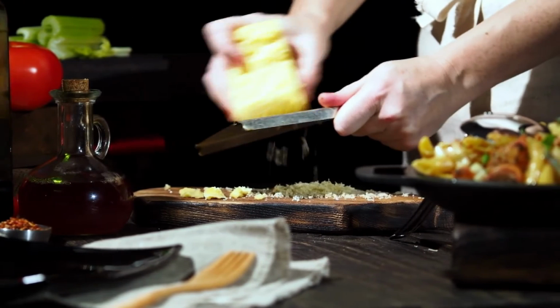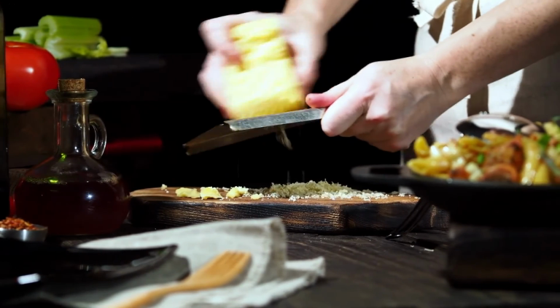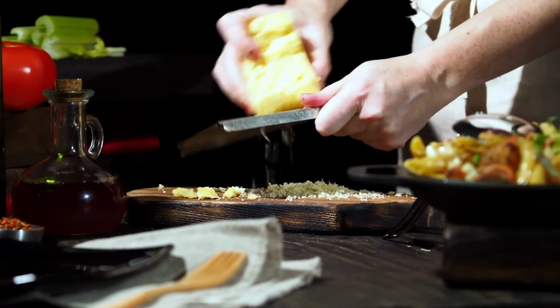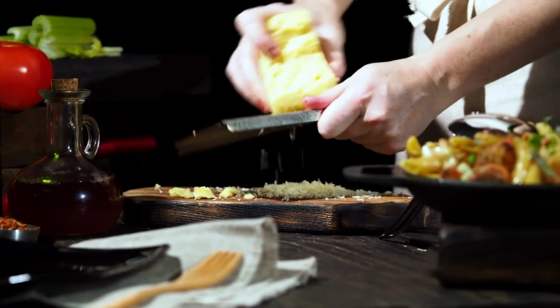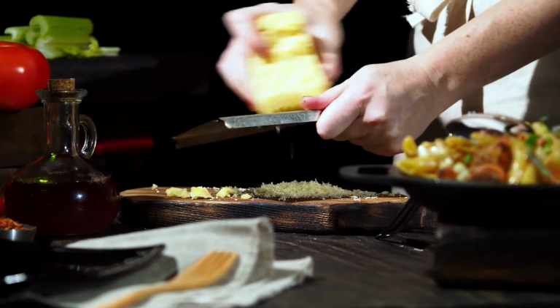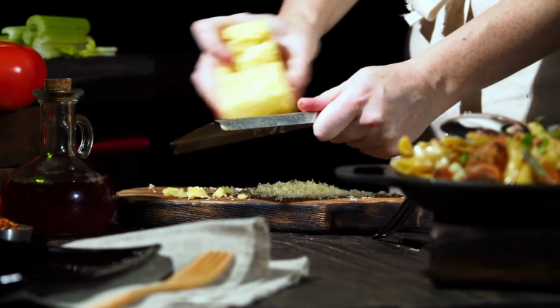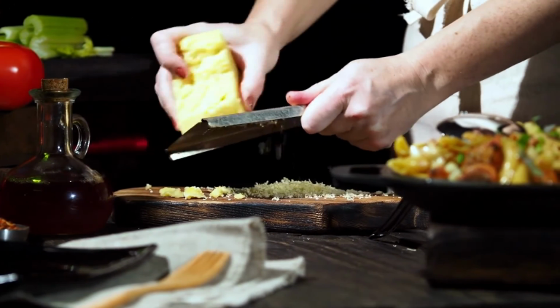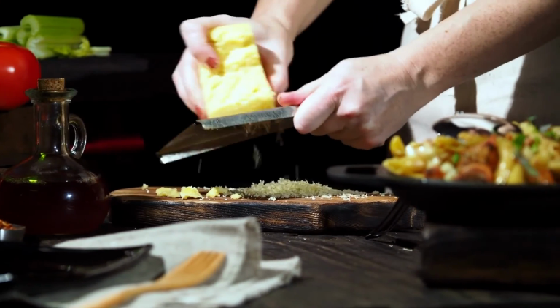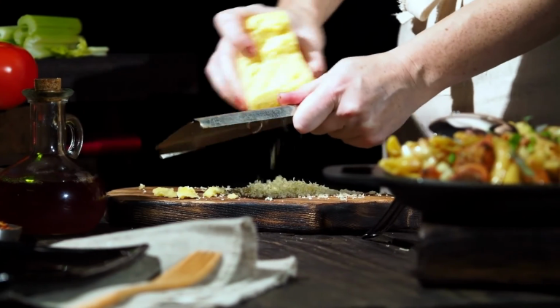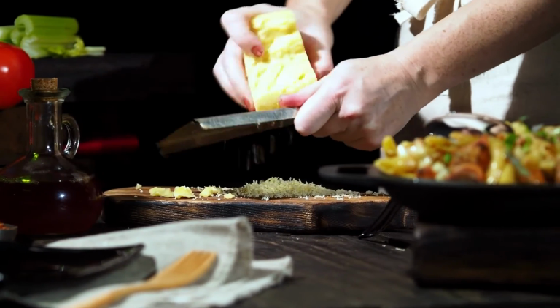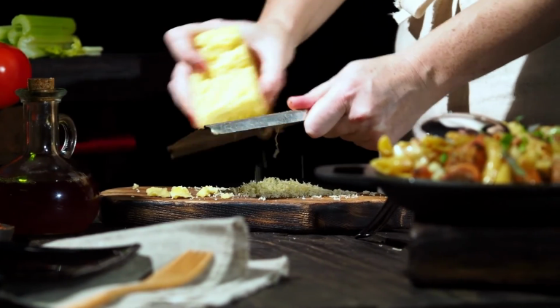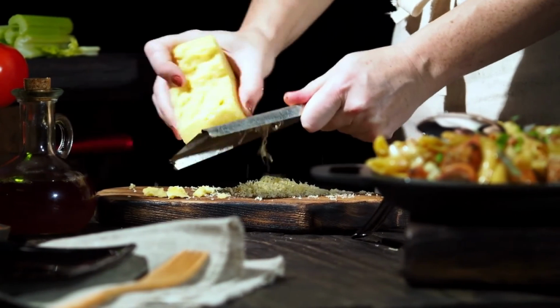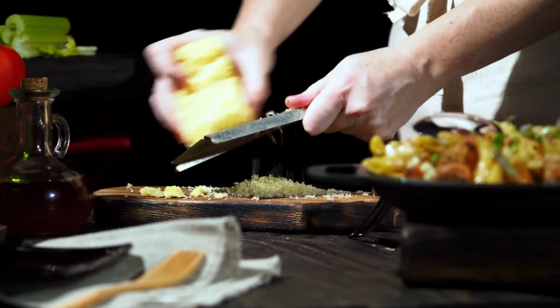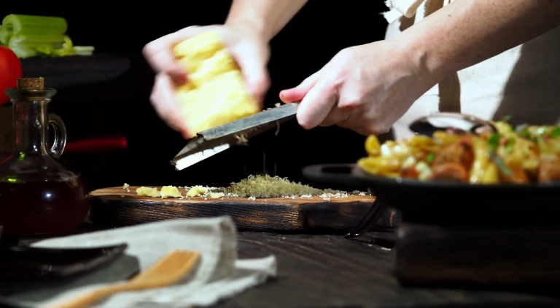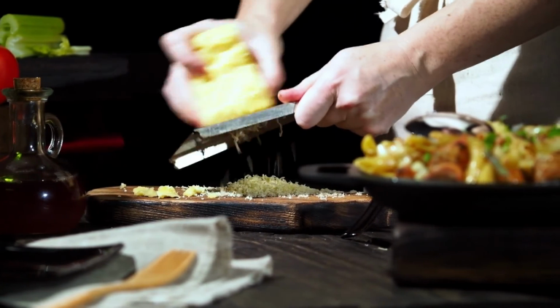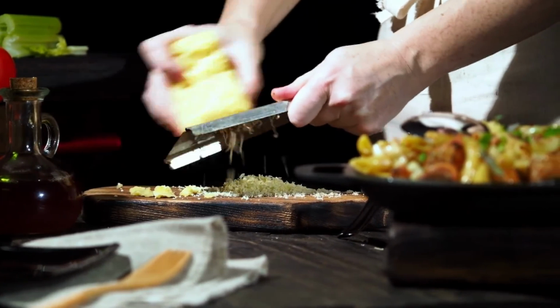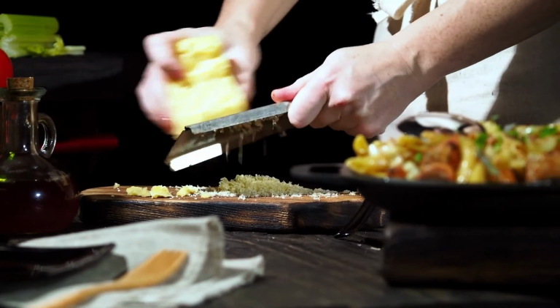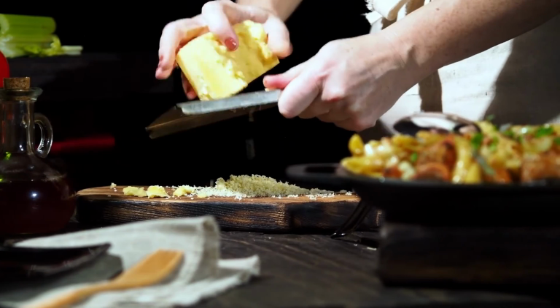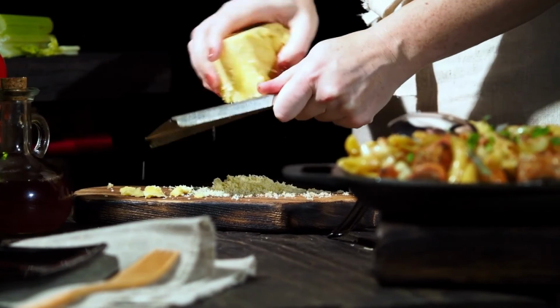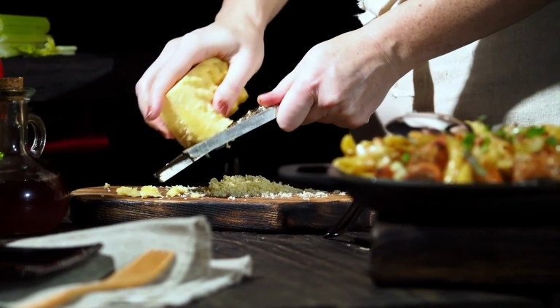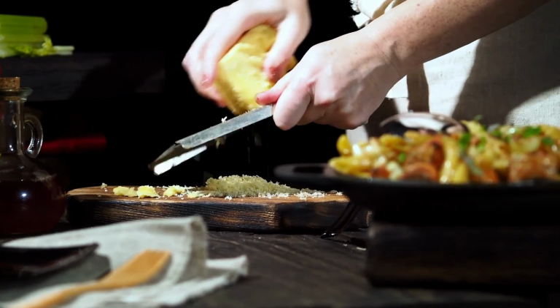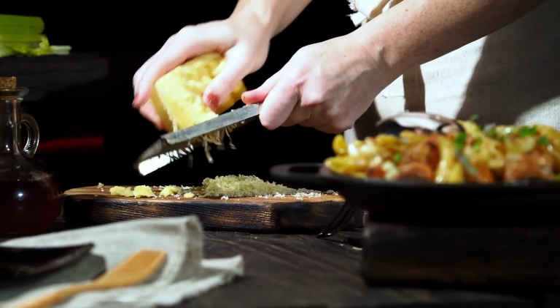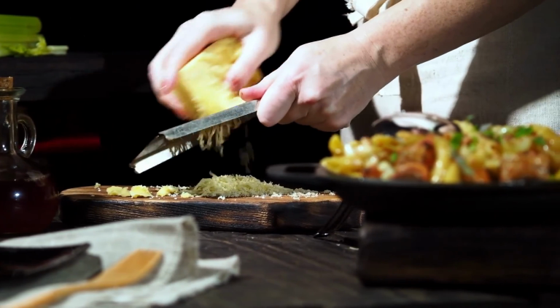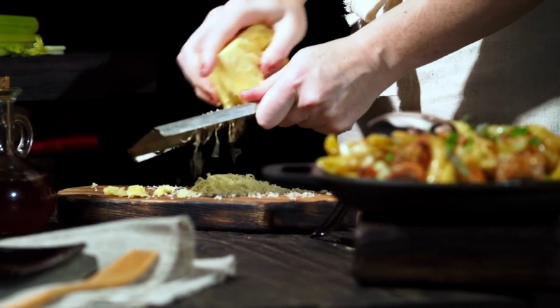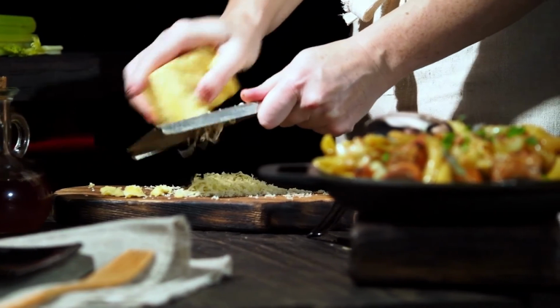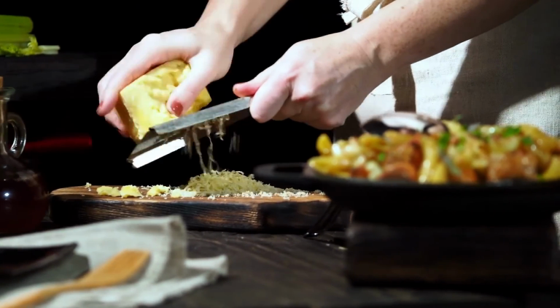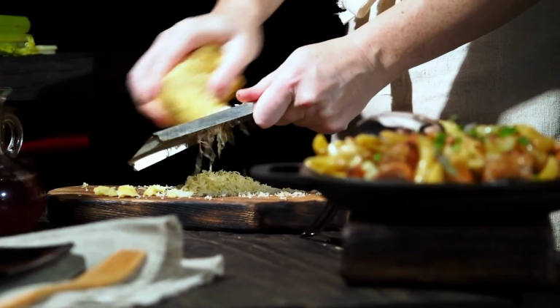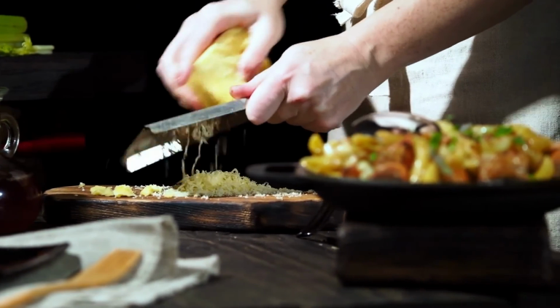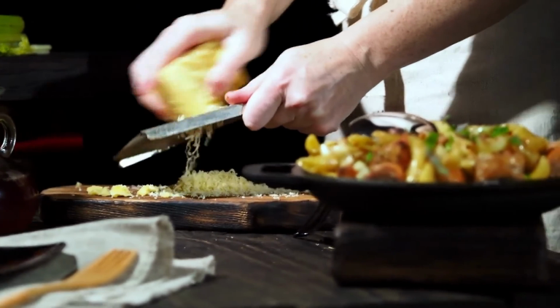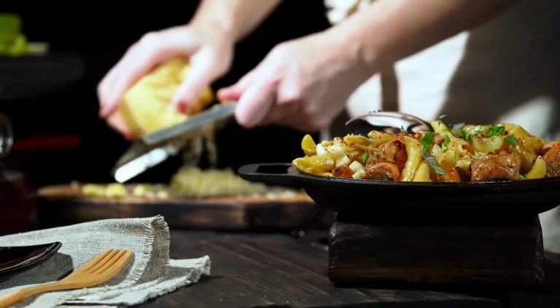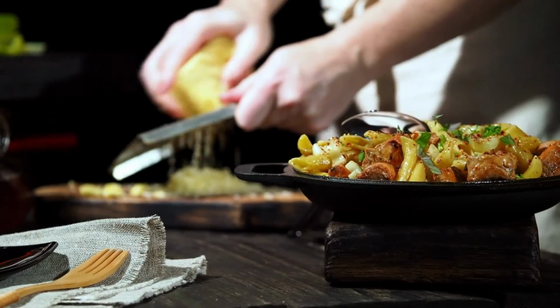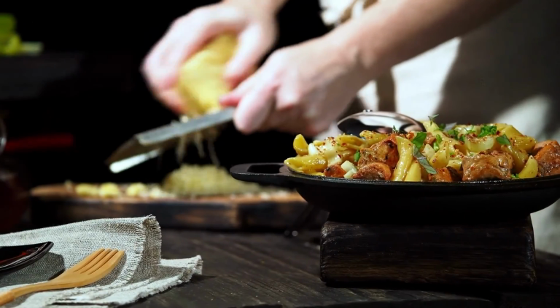Cooked pasta should be added to the skillet and covered with sauce before spinach and artichokes are added and everything is mixed. Garnish with Parmesan.